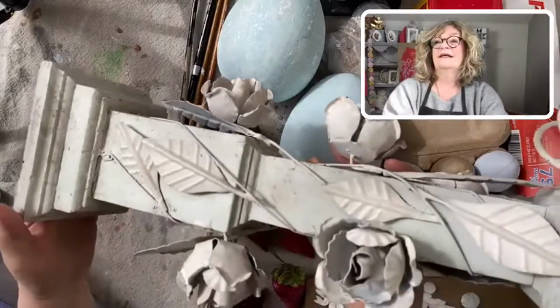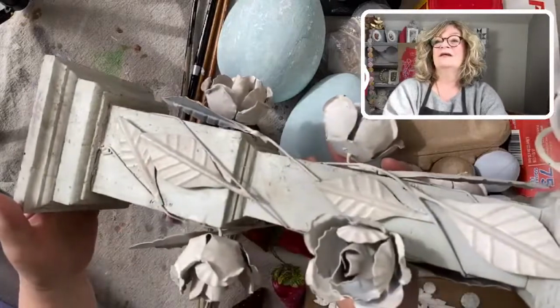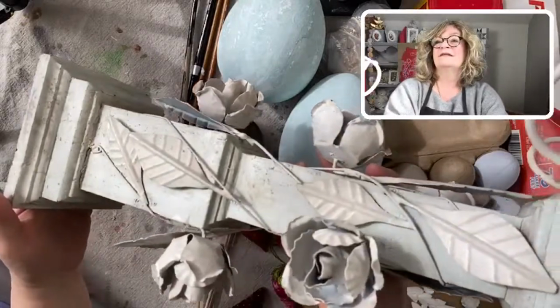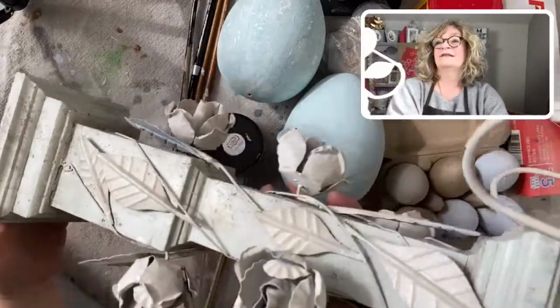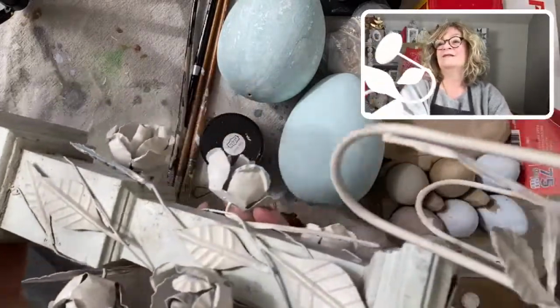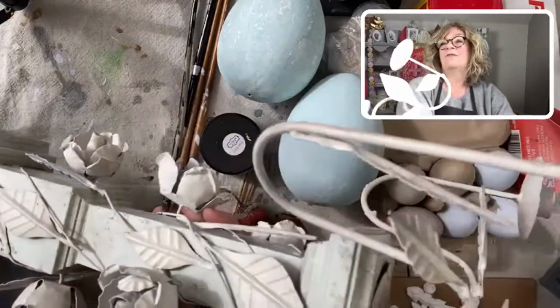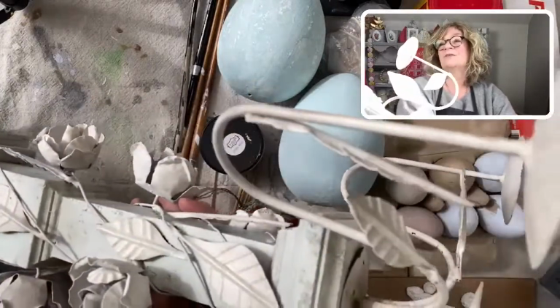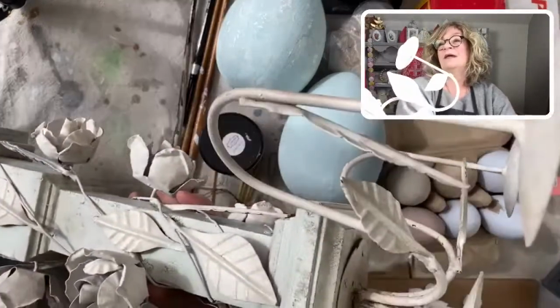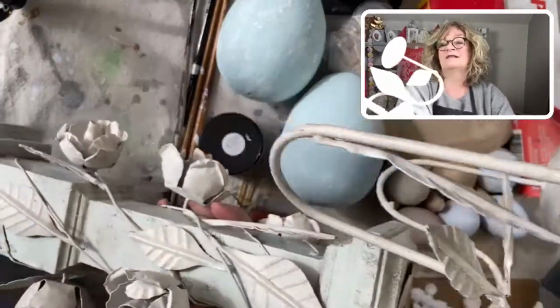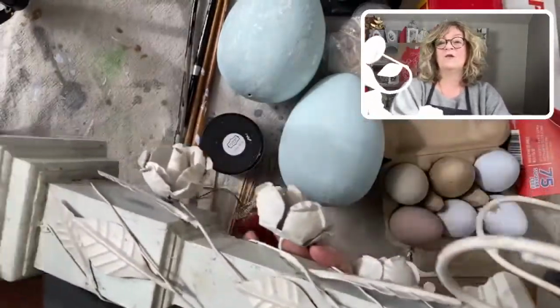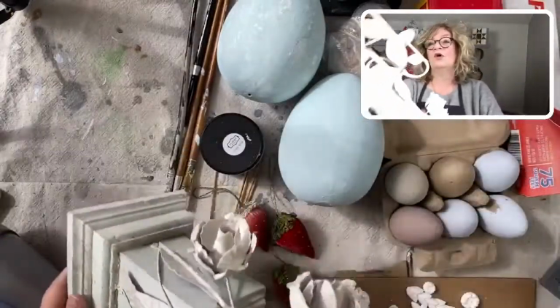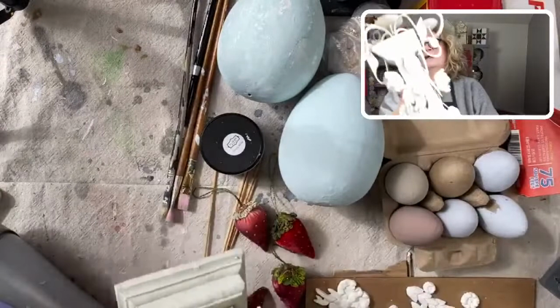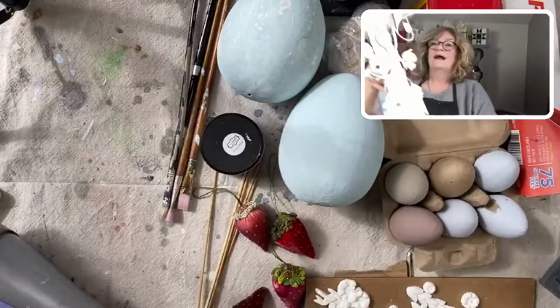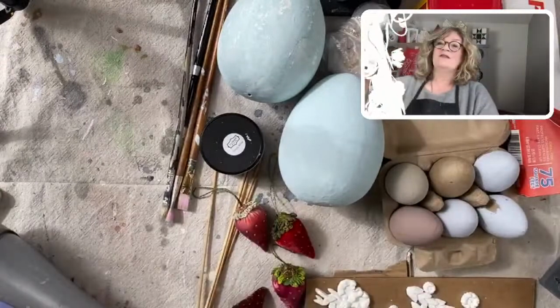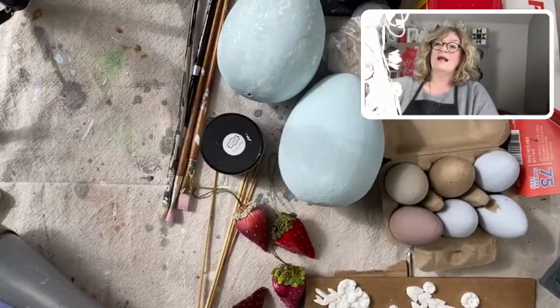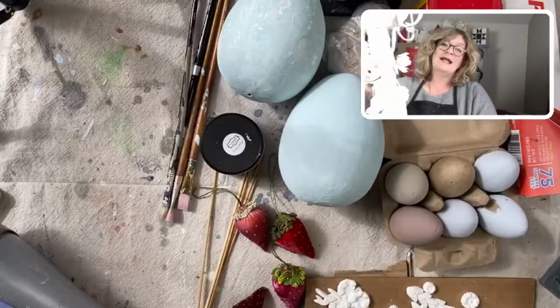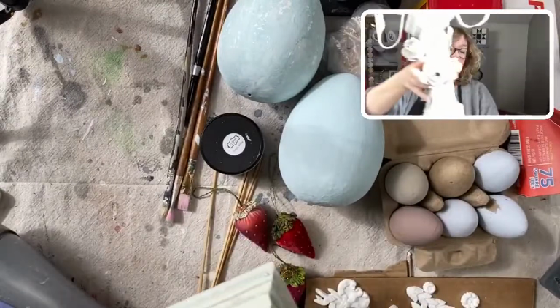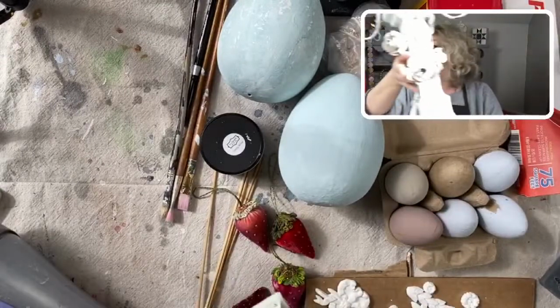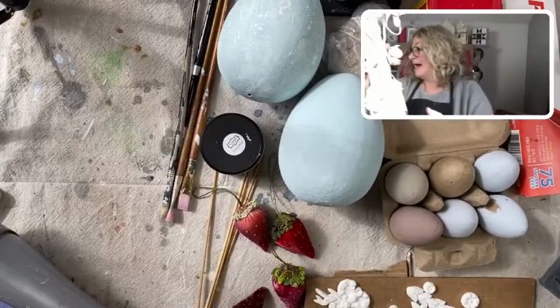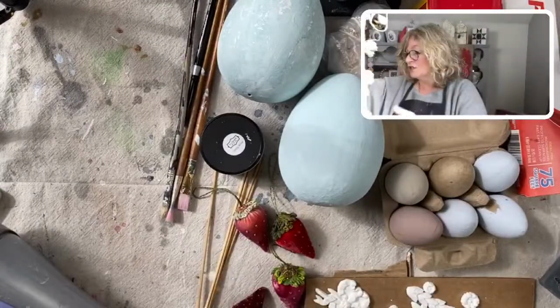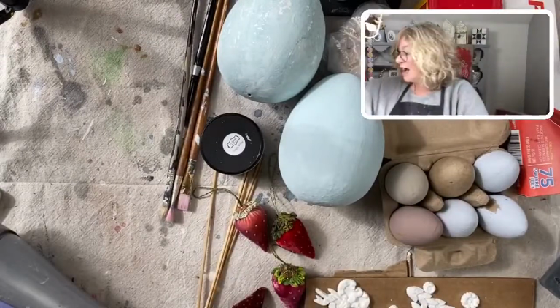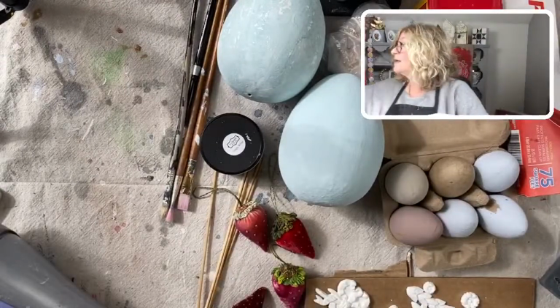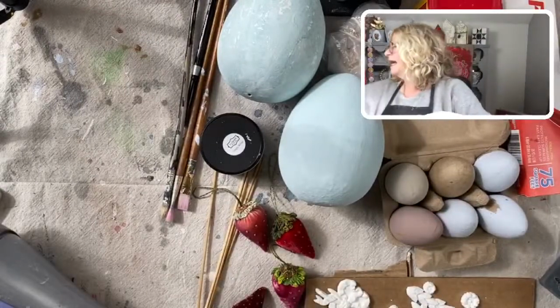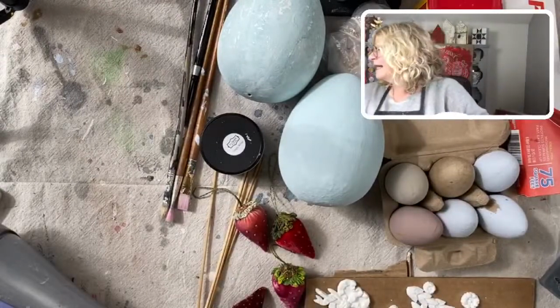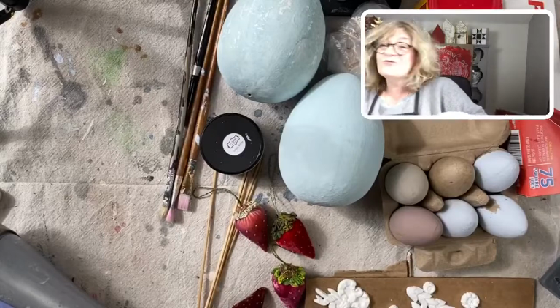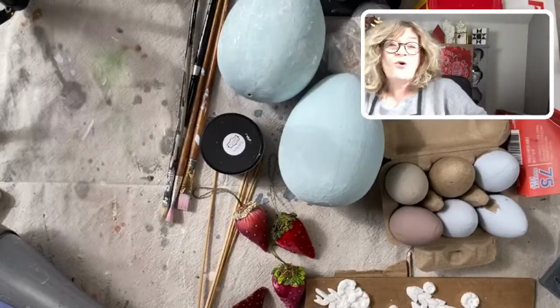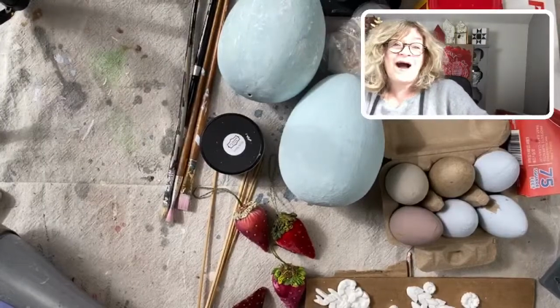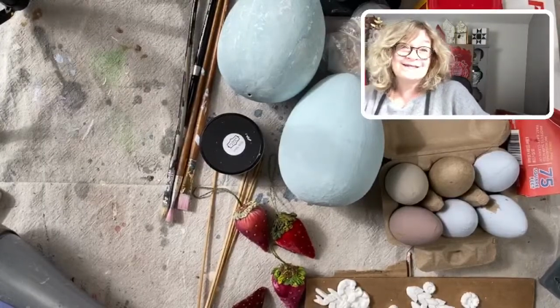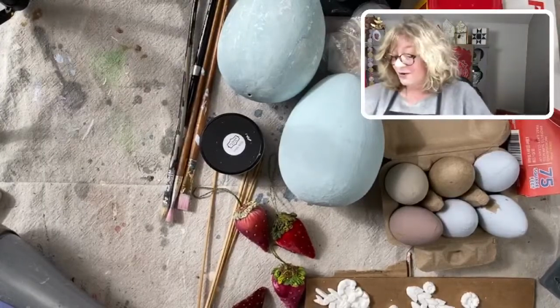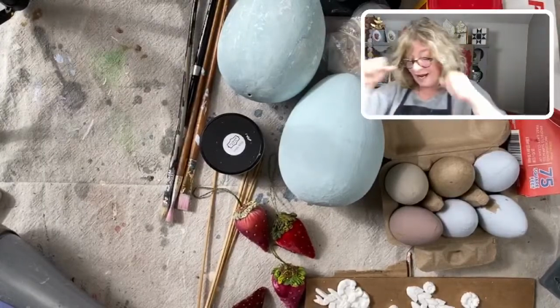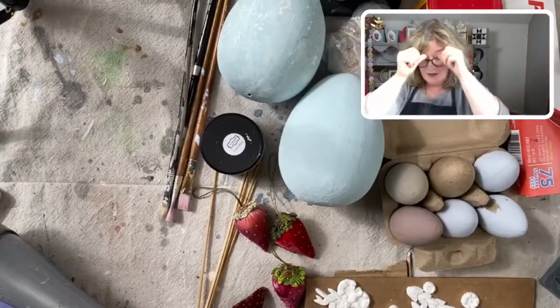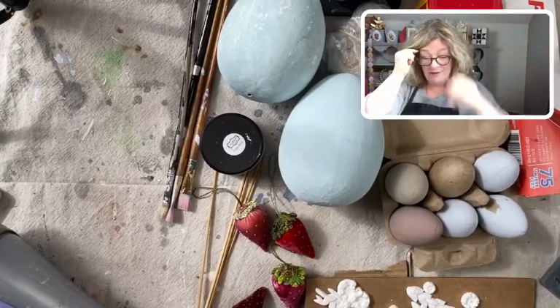Here is the candelabra — it's pretty big. It's metal and wood. I love it. I had it in my shop when I had a shop and it never sold, so I got to bring it home and I absolutely love it.